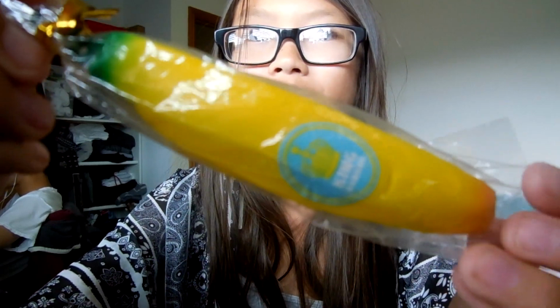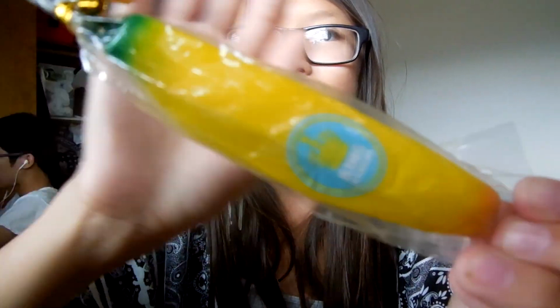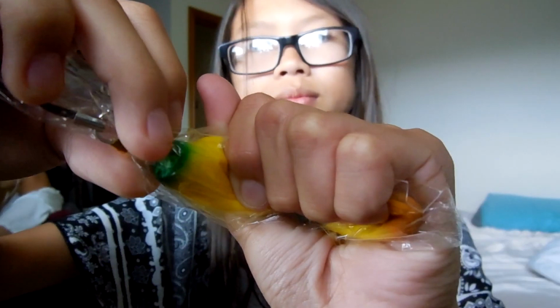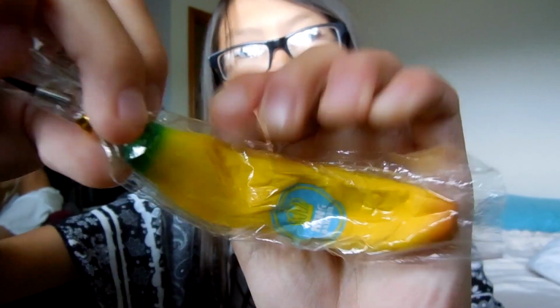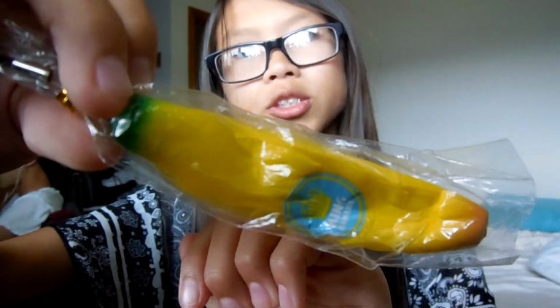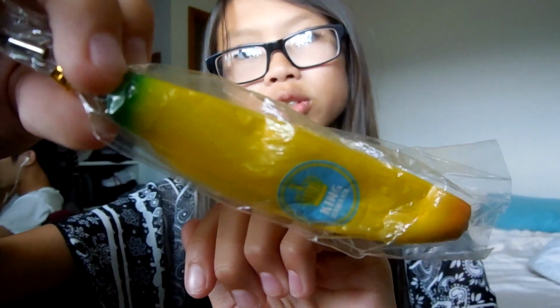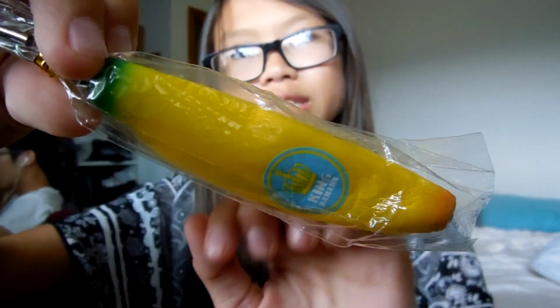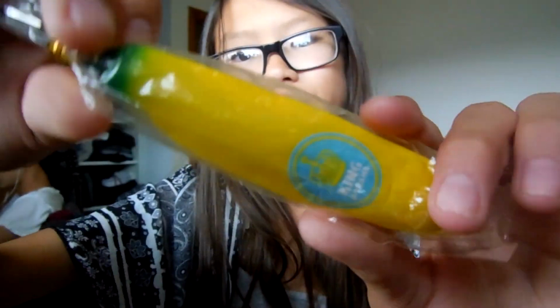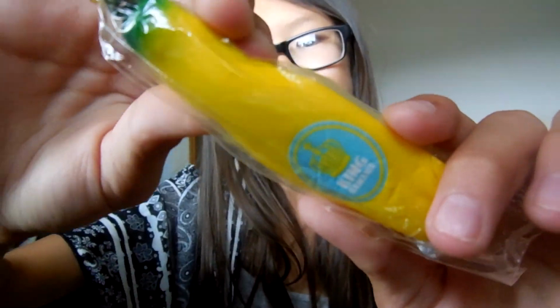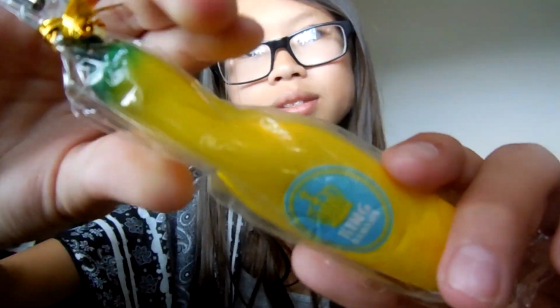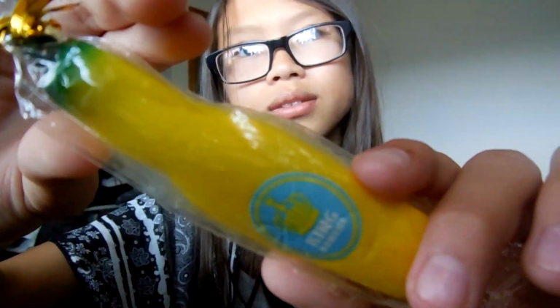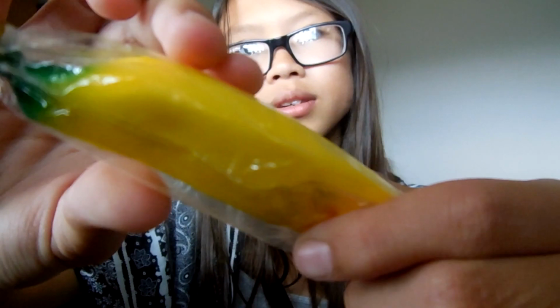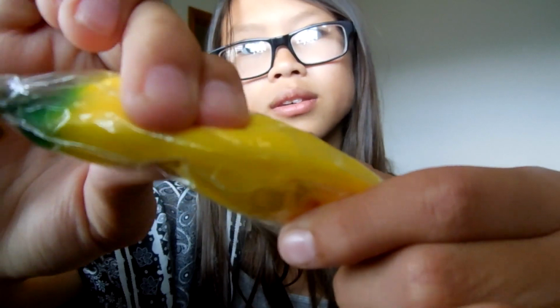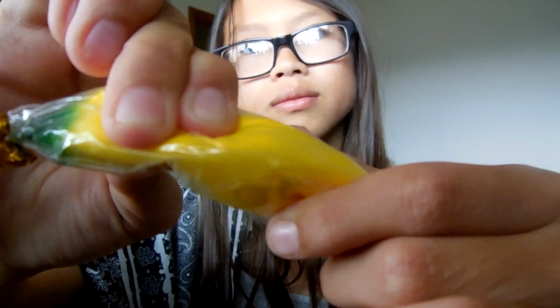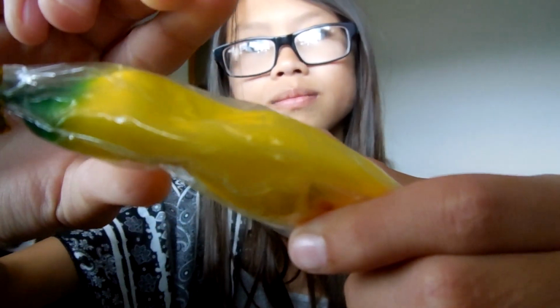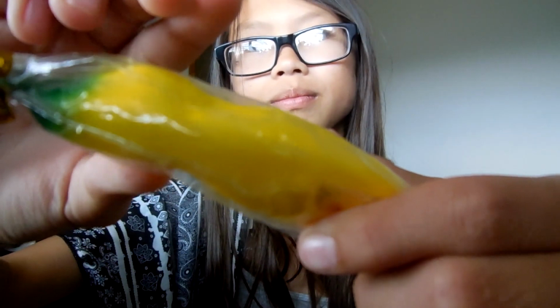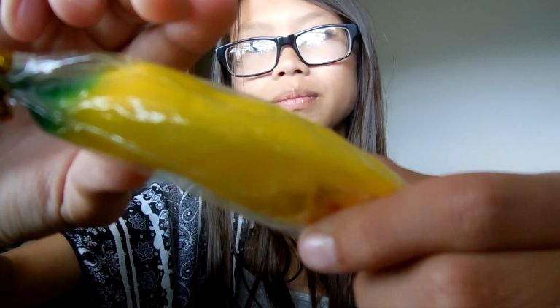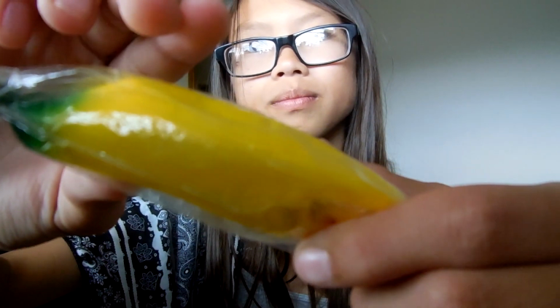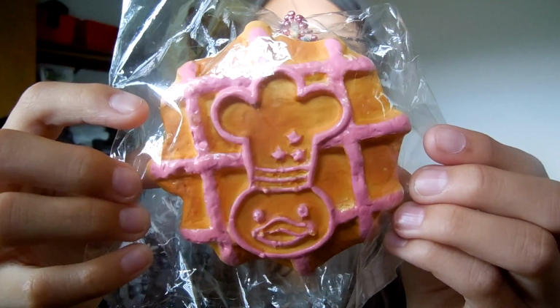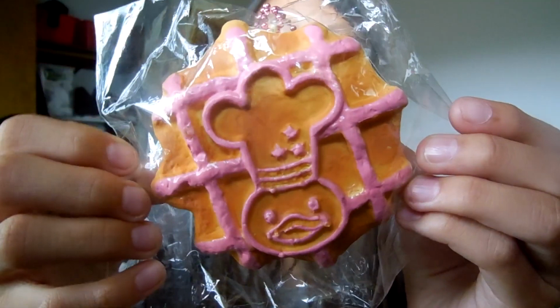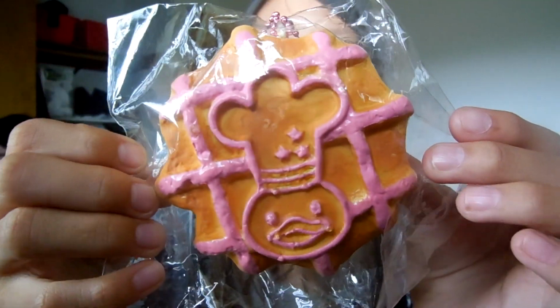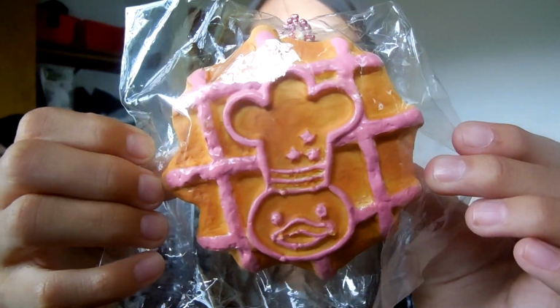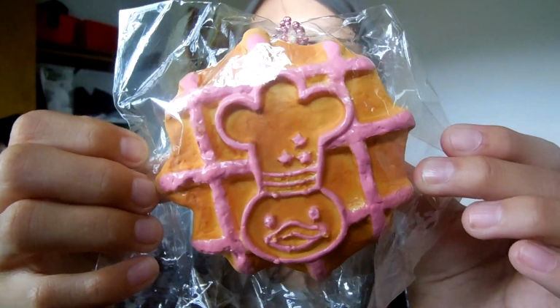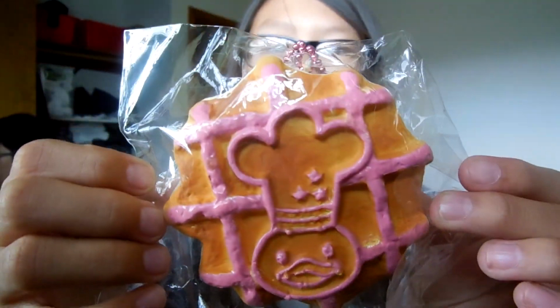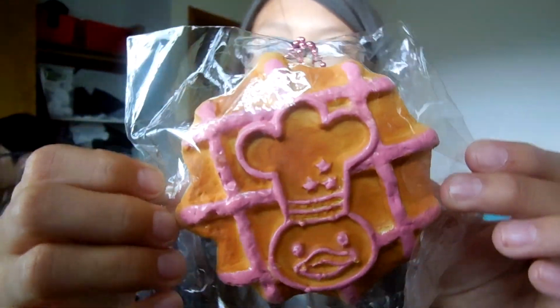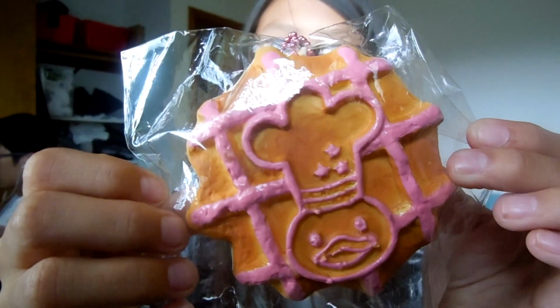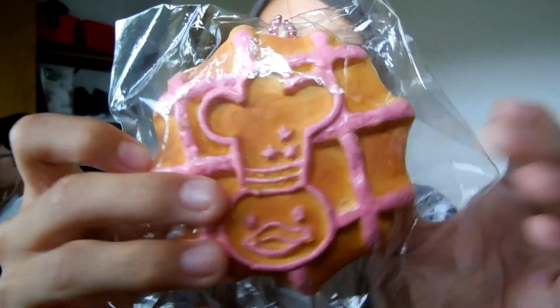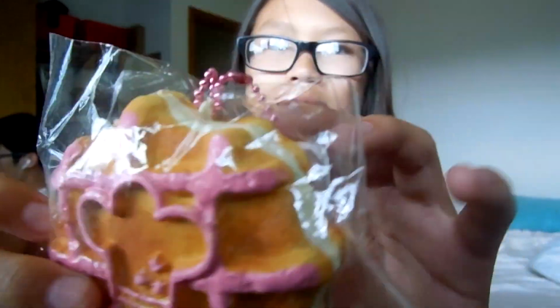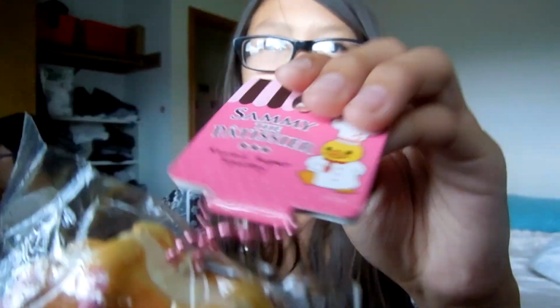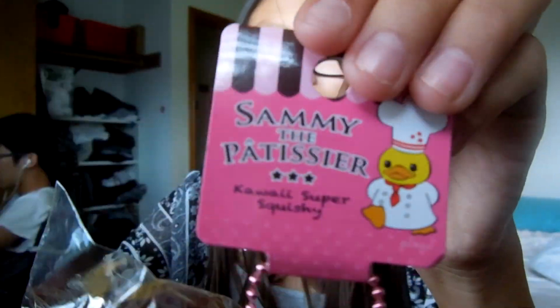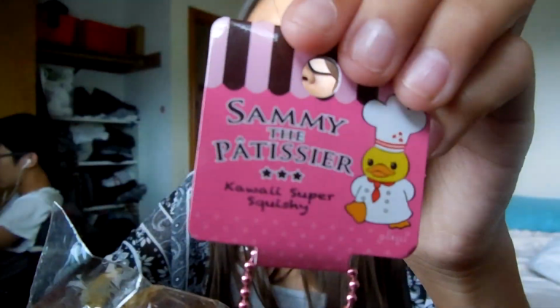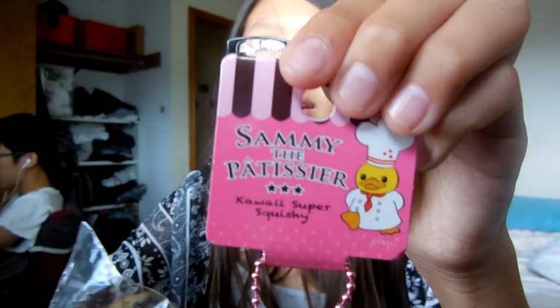Next is fruit and I just chose this banana. It's so sticky. Next is waffle and I just chose the Sammy the Patissier one, so here is the tag.